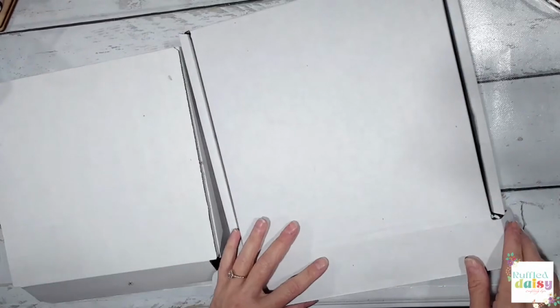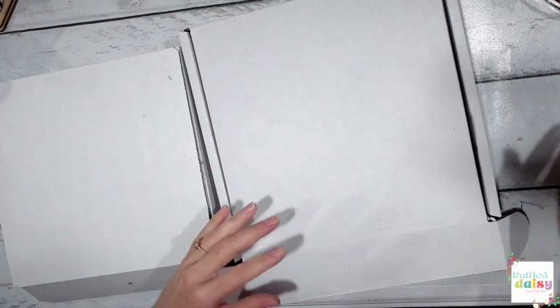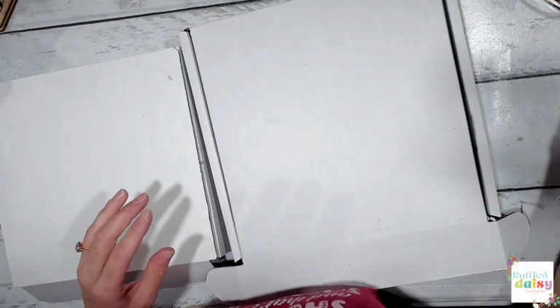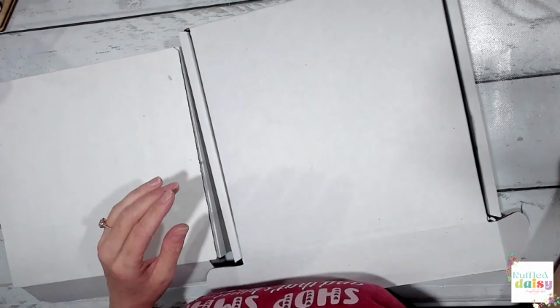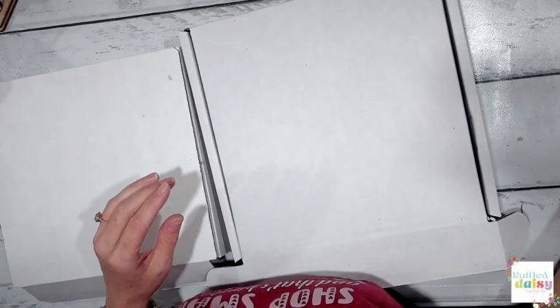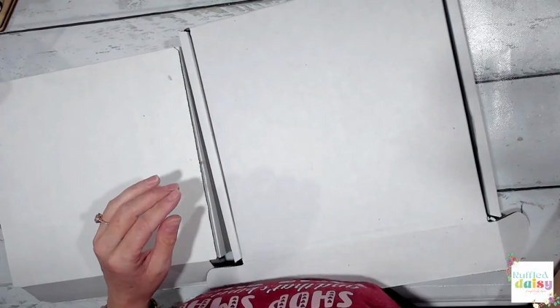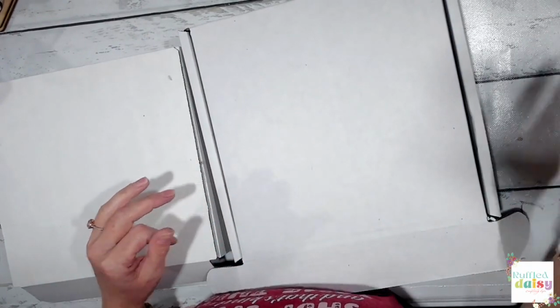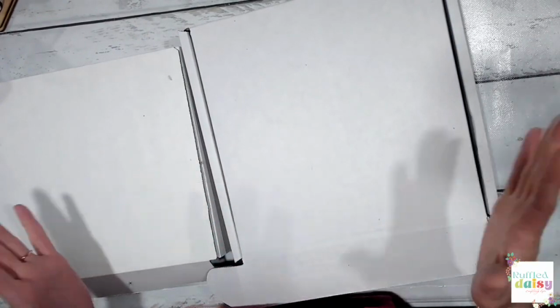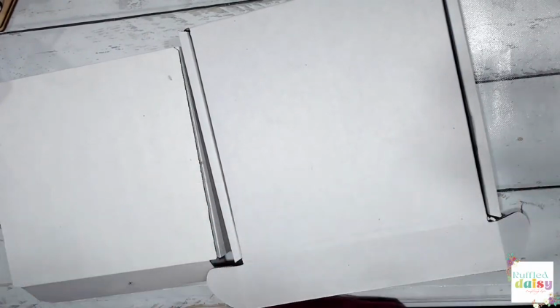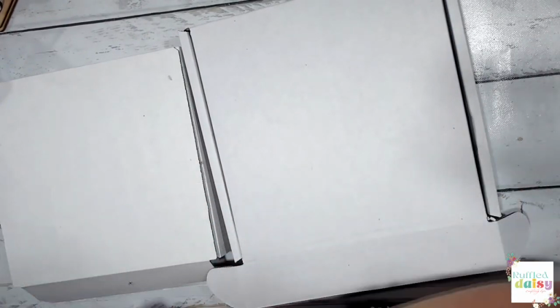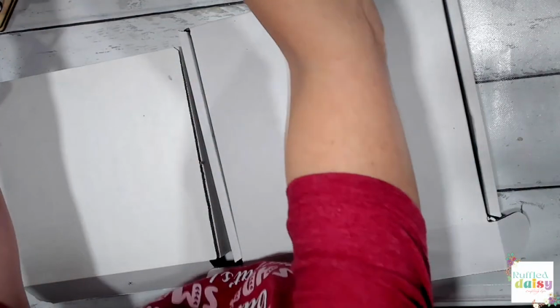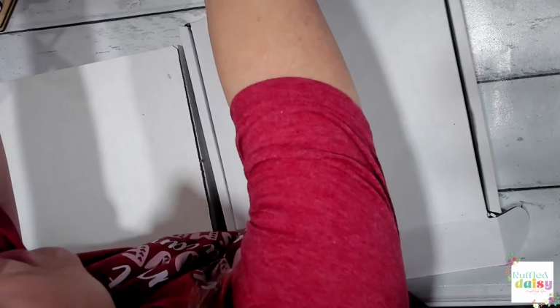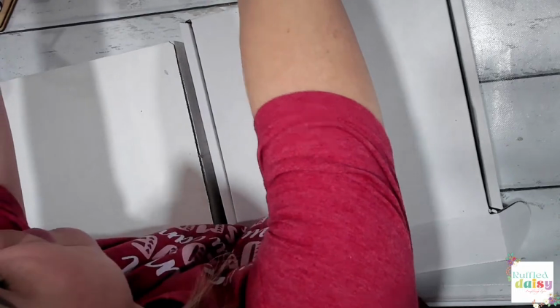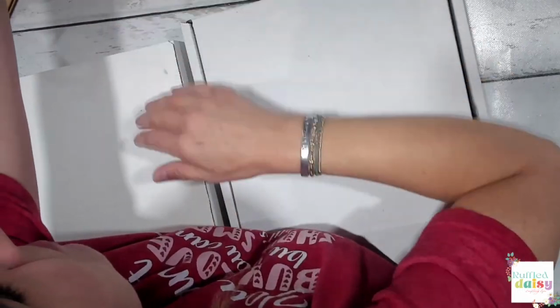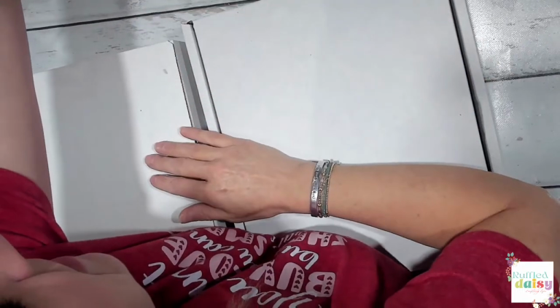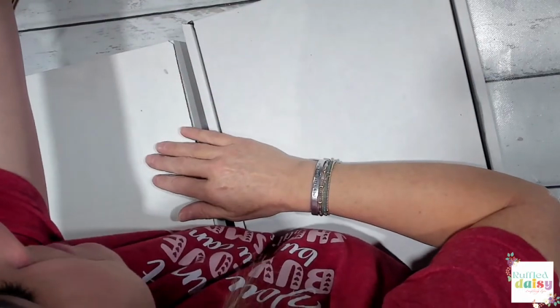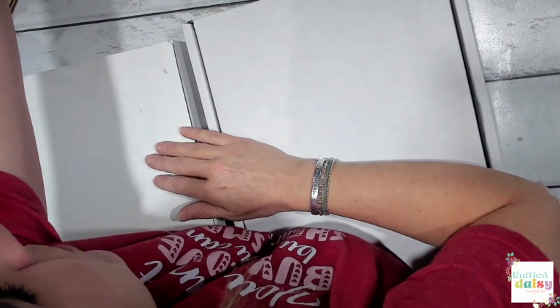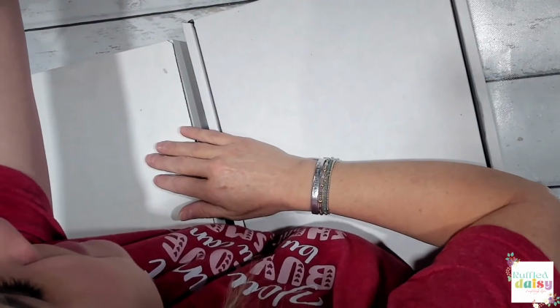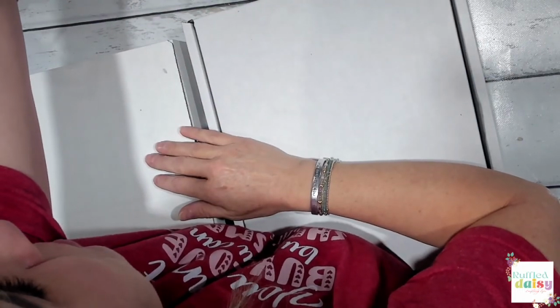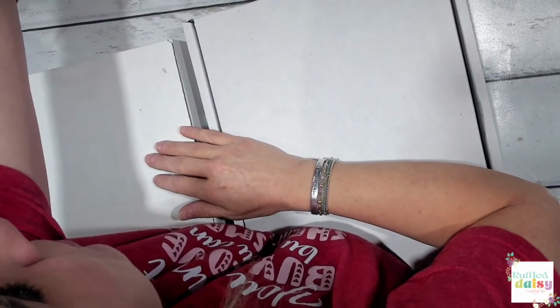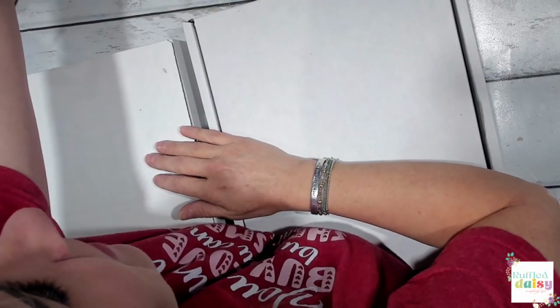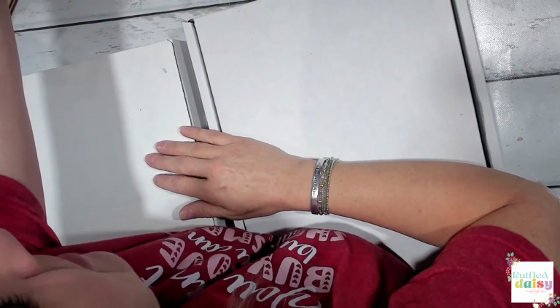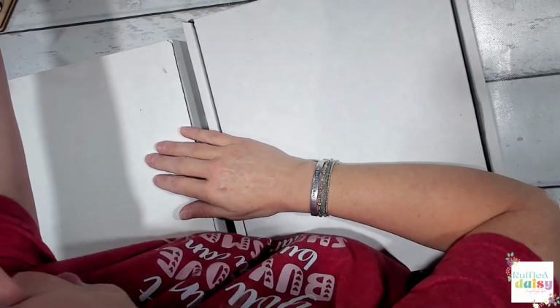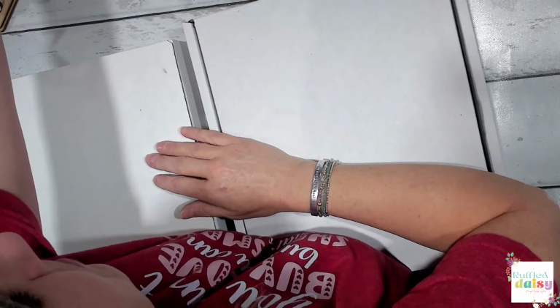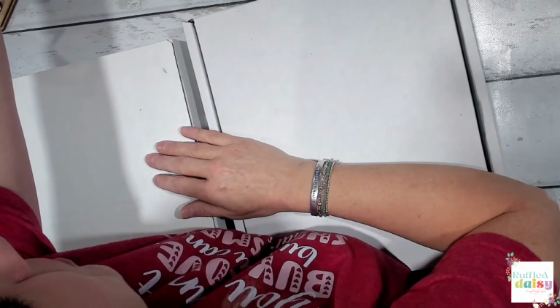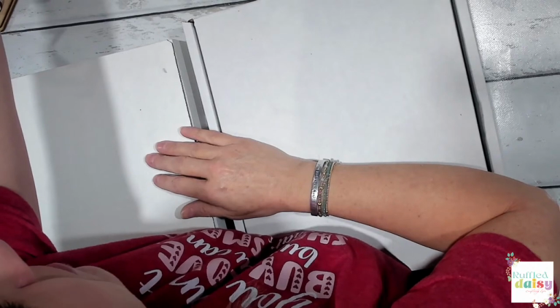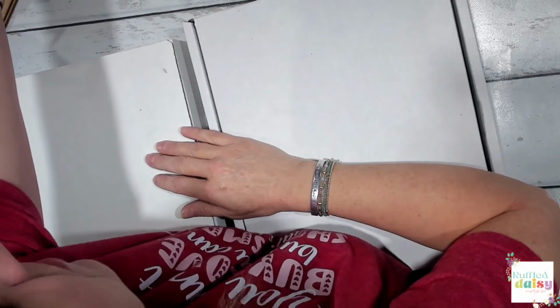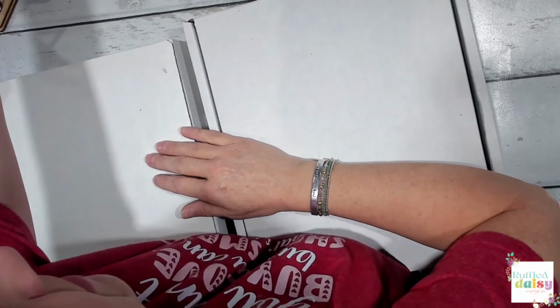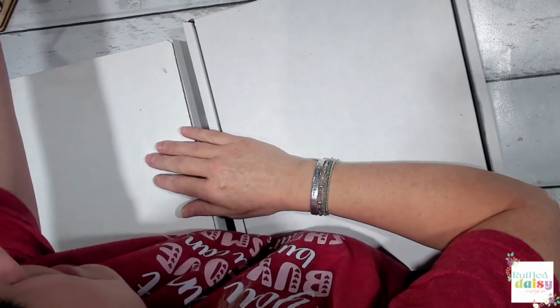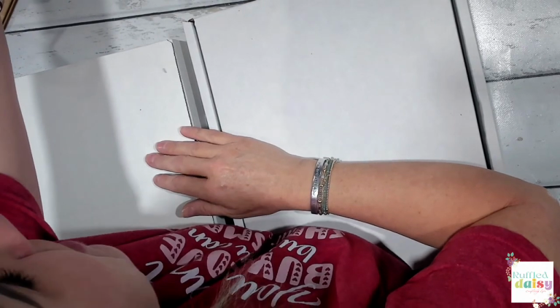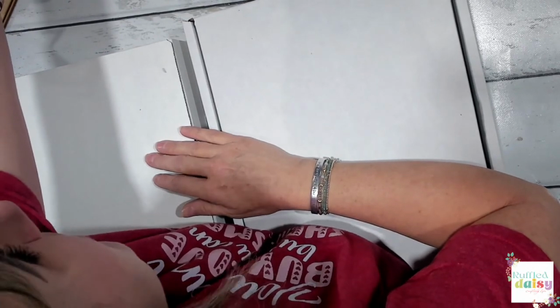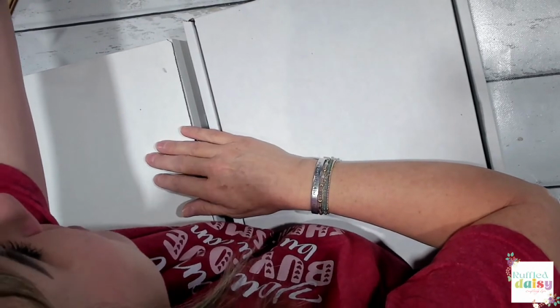If you are new here, welcome. My name is Beth. I am owner and creator of the Ruffle Daisy, where I teach you how to live an awesomely creative life and DIY your best life.